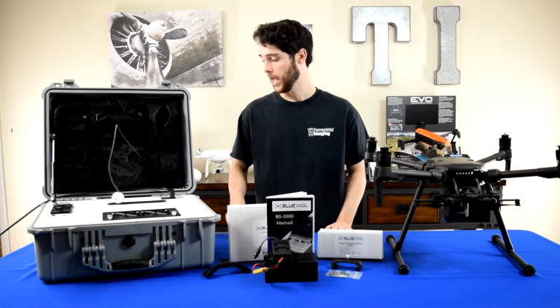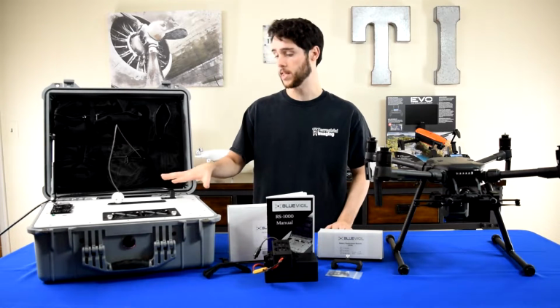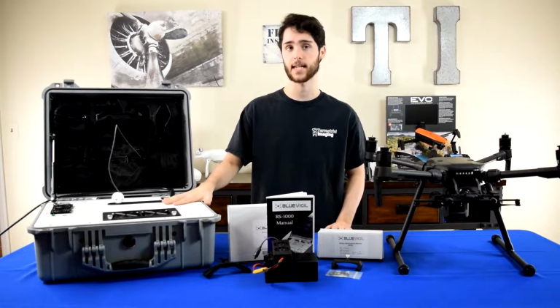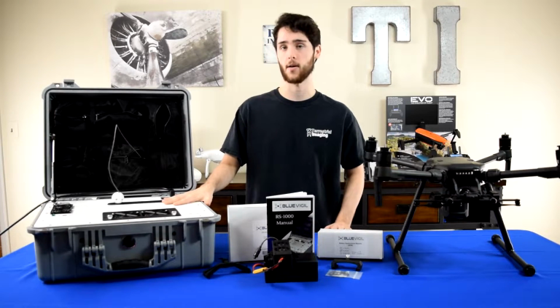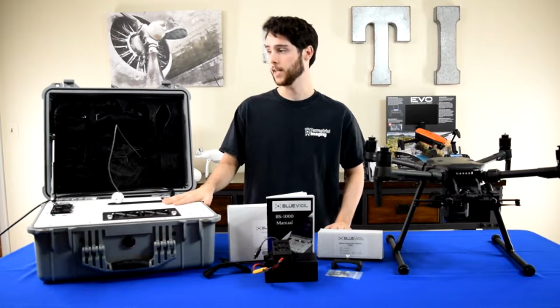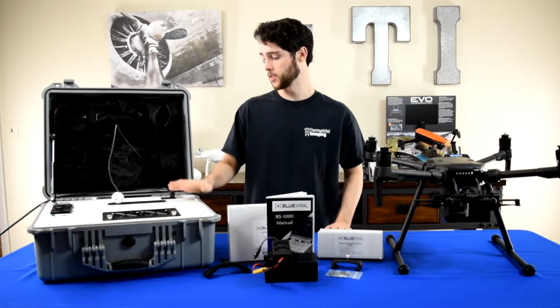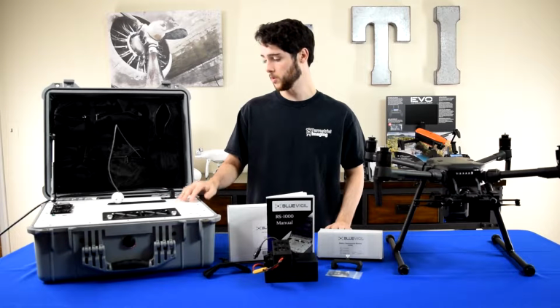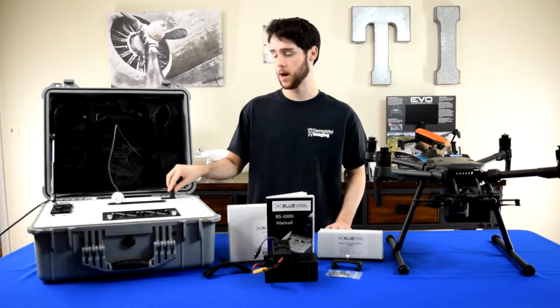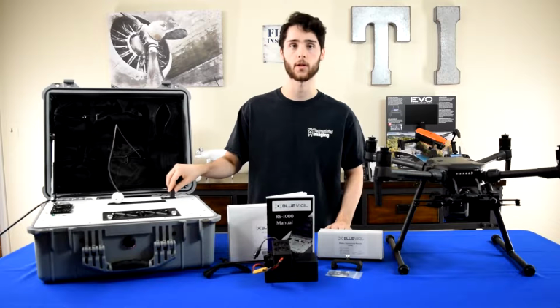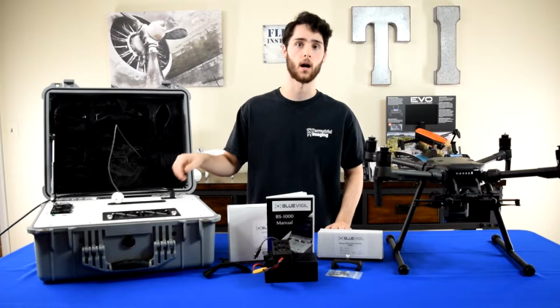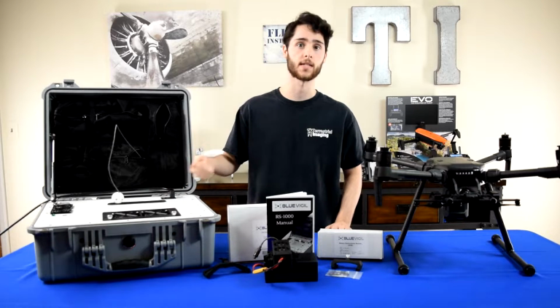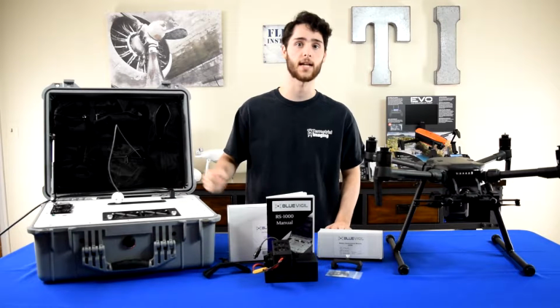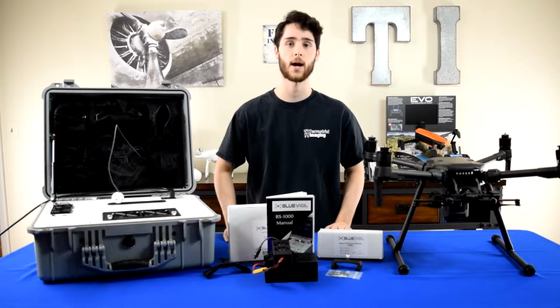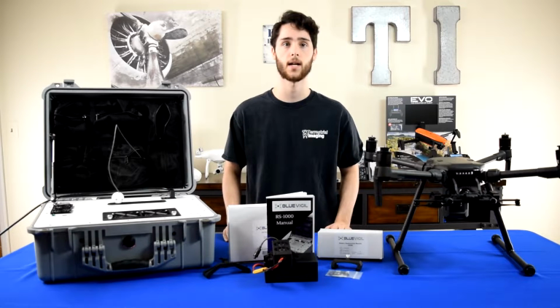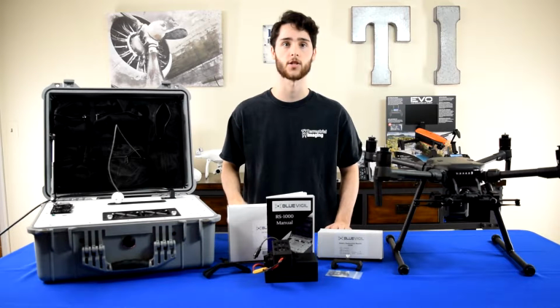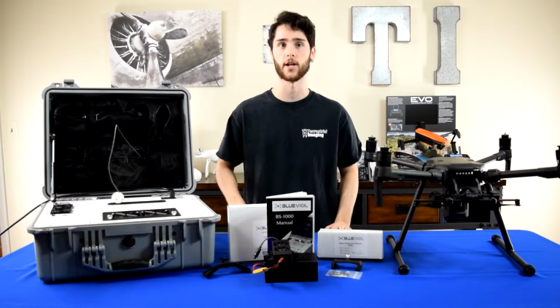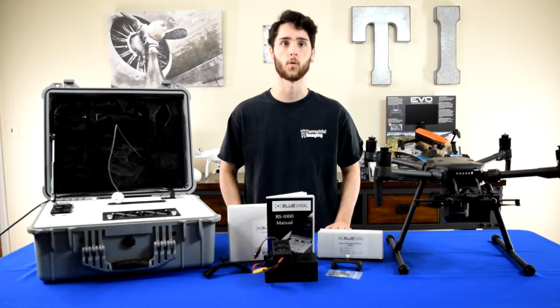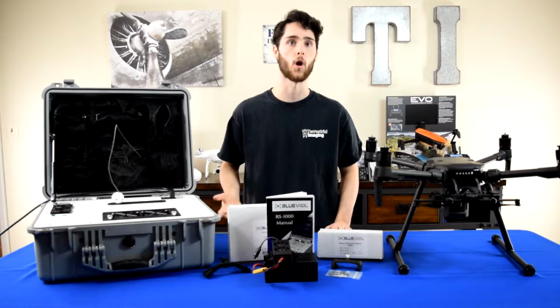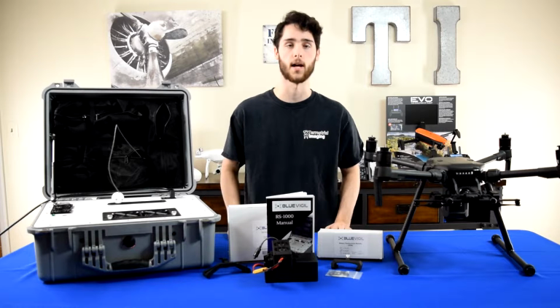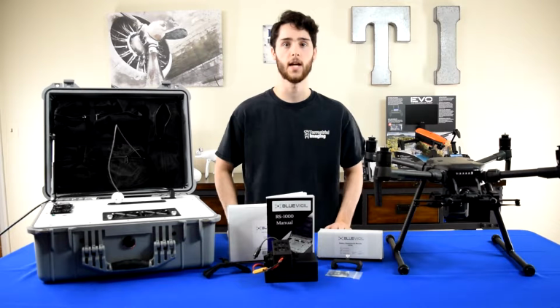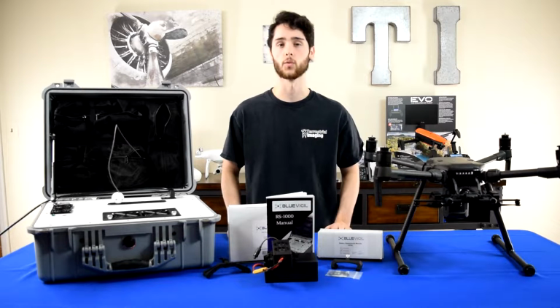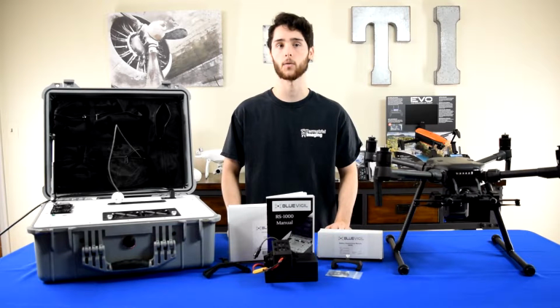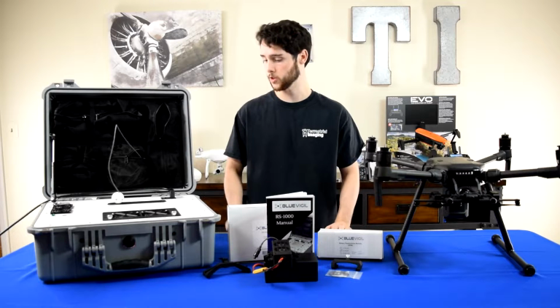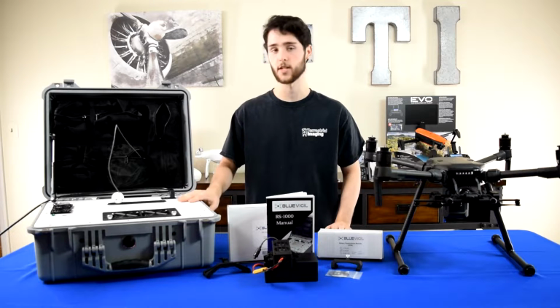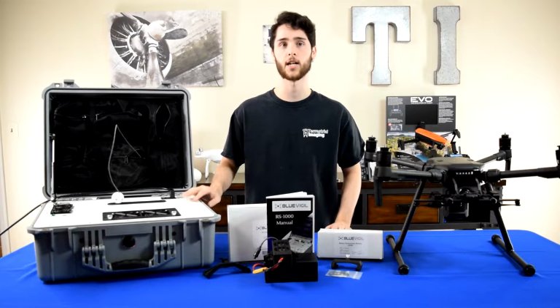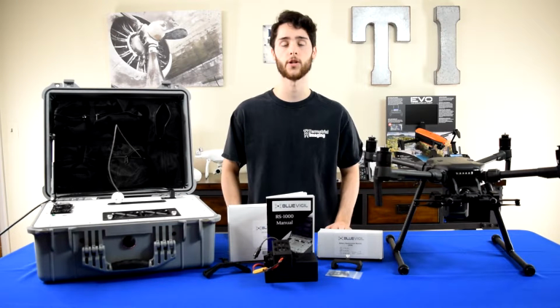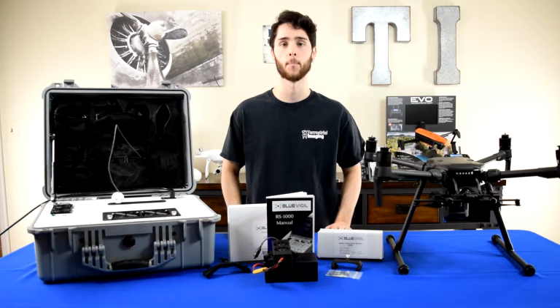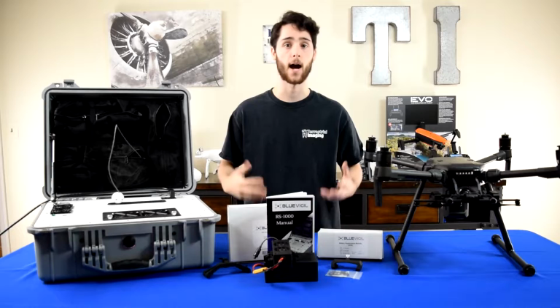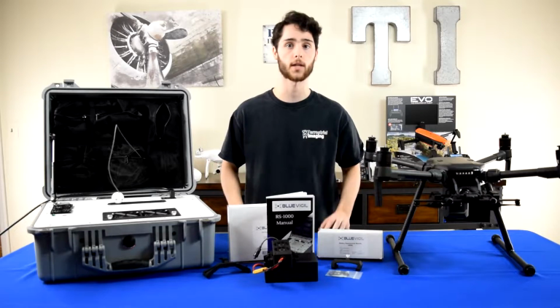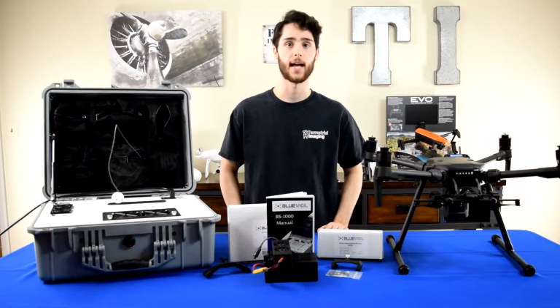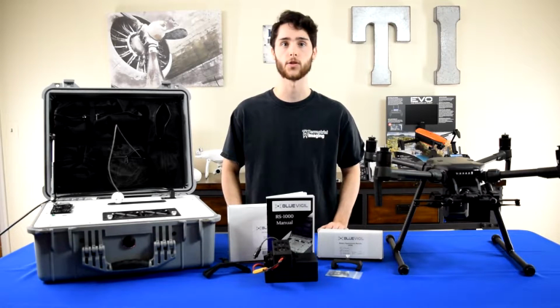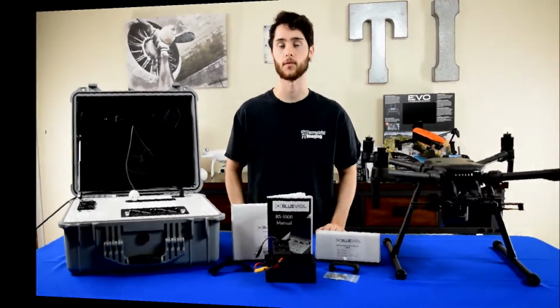The way the case gets power is really simple. This power cord plugs into an AC power outlet such as a generator or a wall outlet. So real quick, I'll turn this on and show you how it works and what to expect from it.